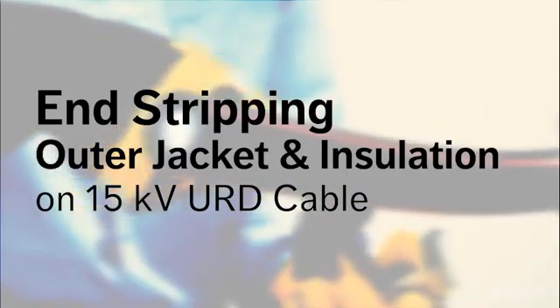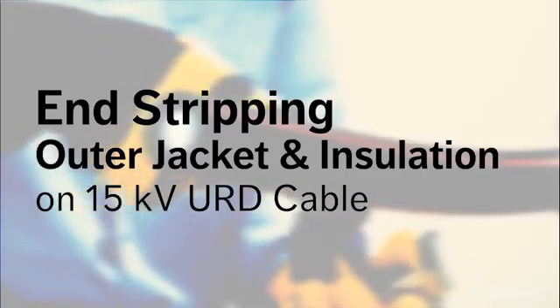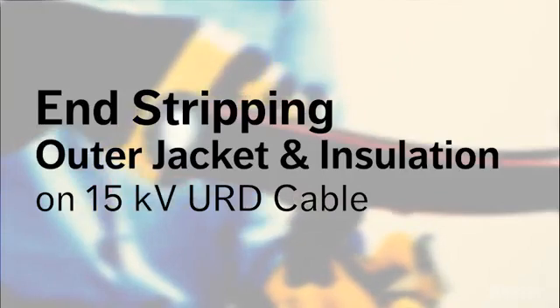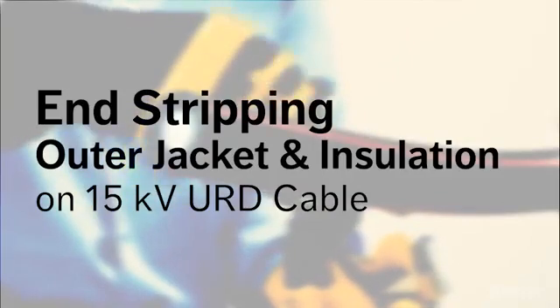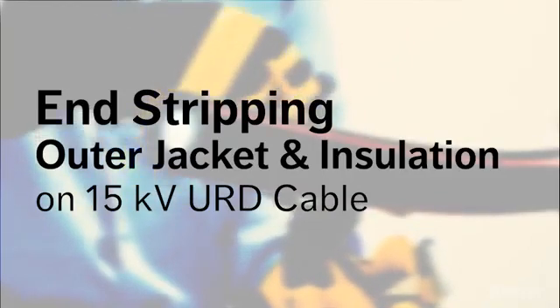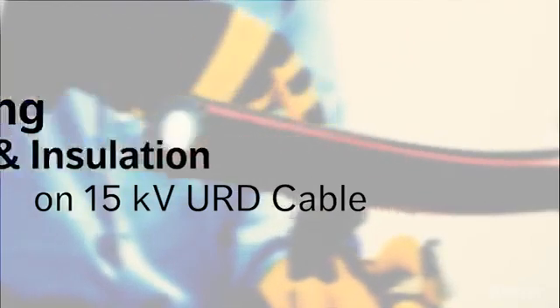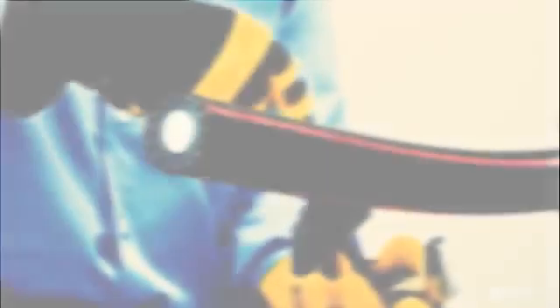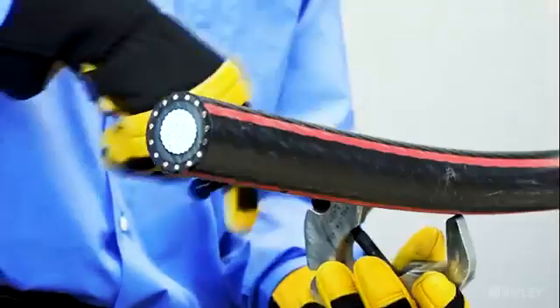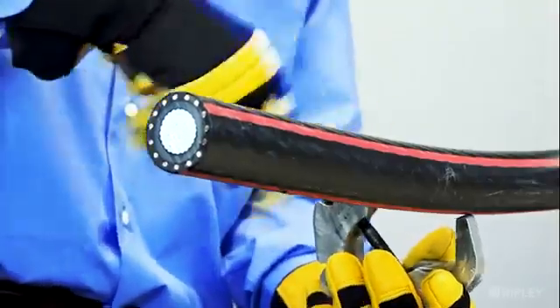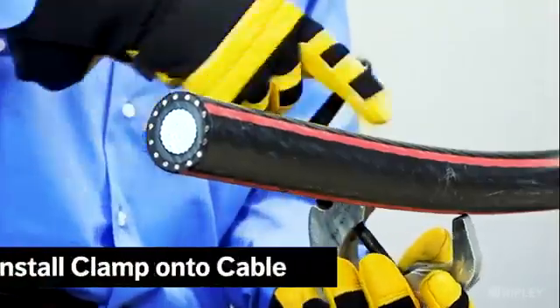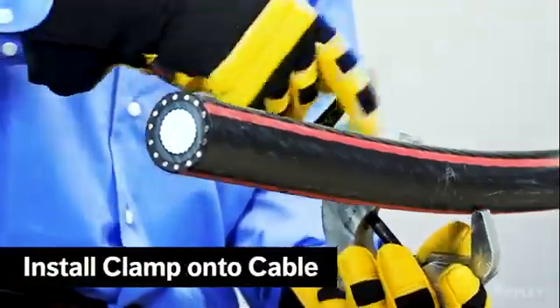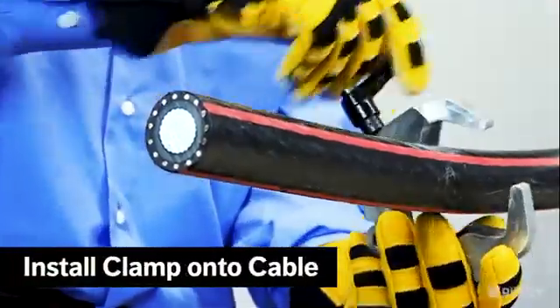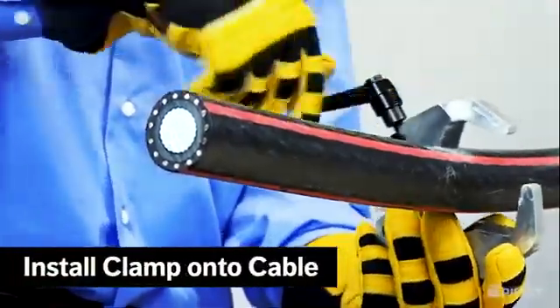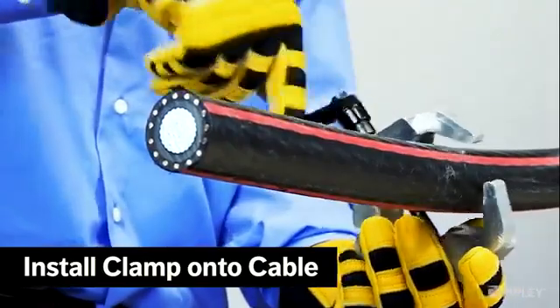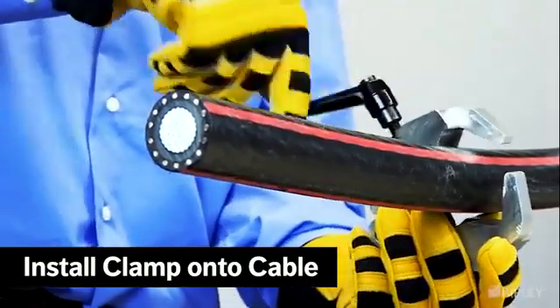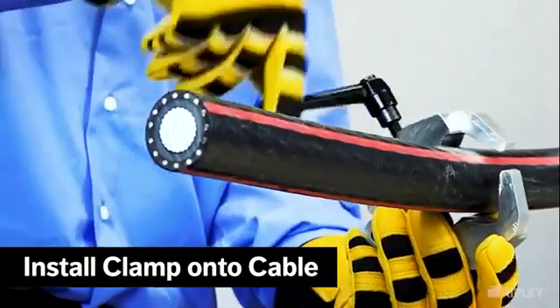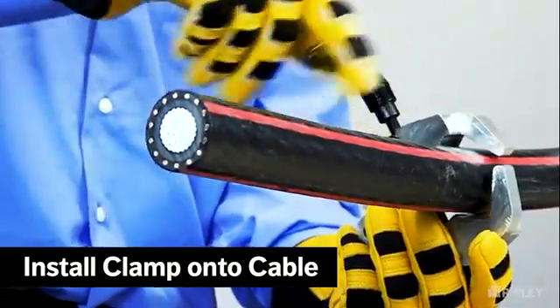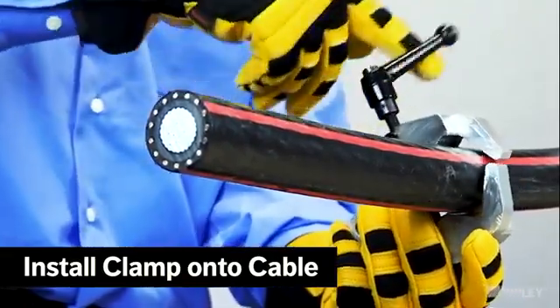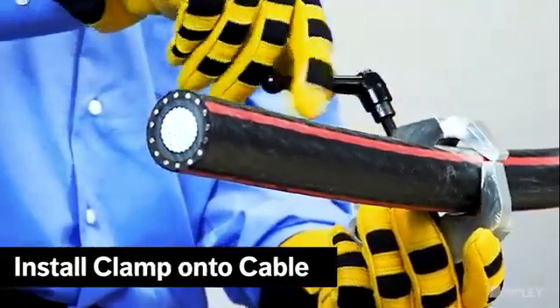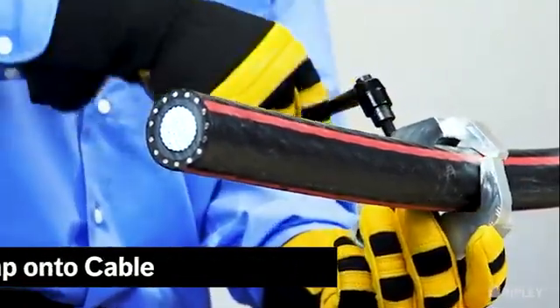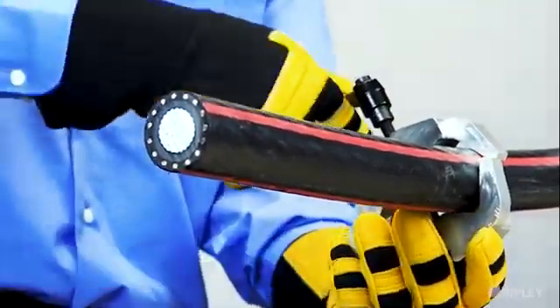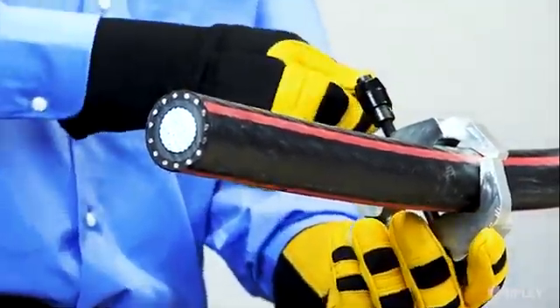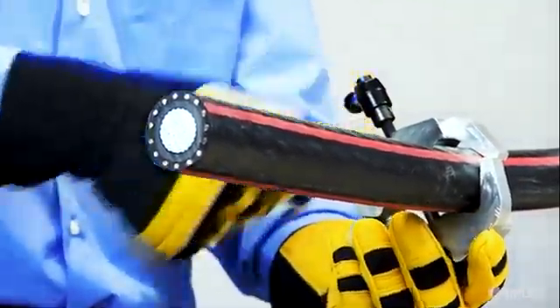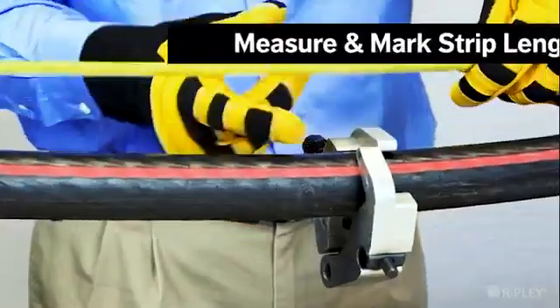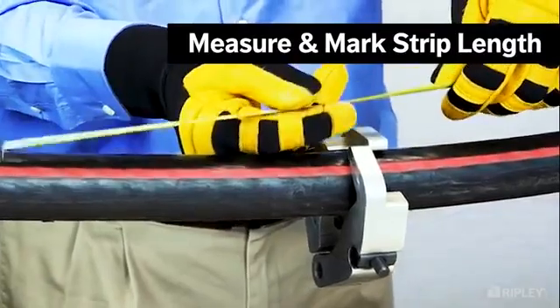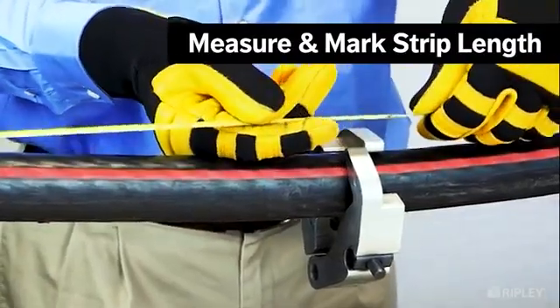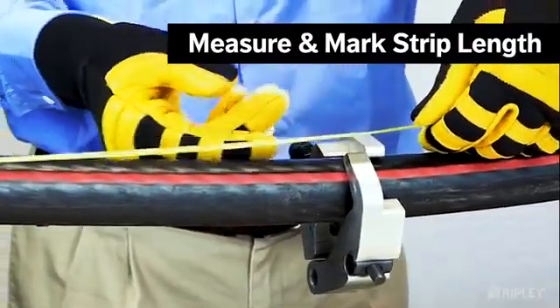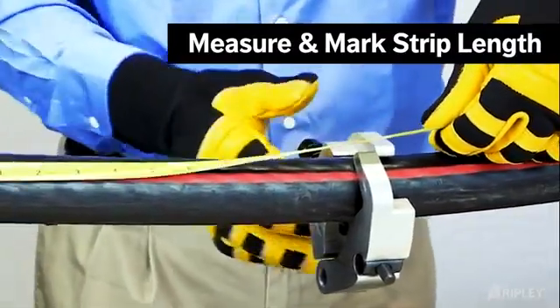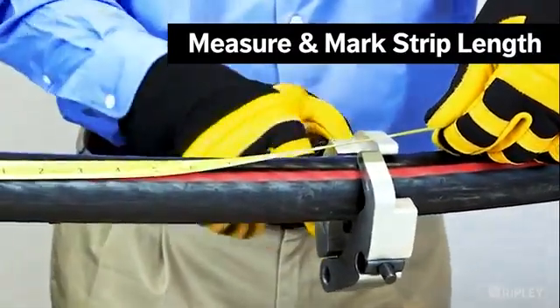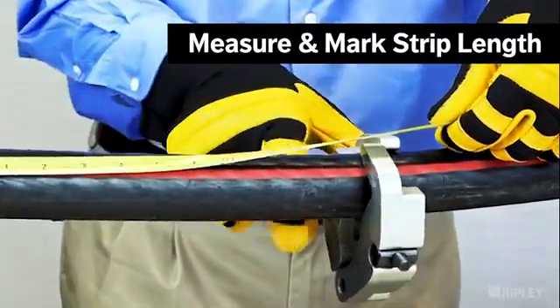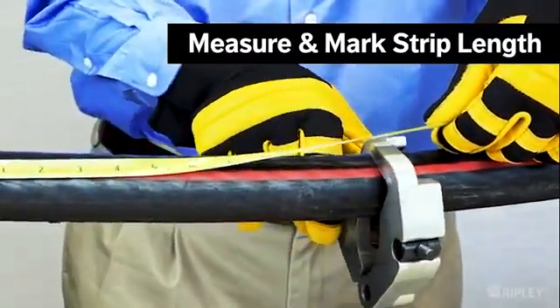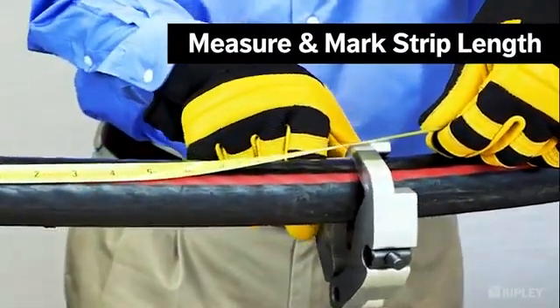To begin end stripping a medium voltage URD cable, place a clamp loosely around the cable for use as a strip stop. Measure and mark the desired strip length, then secure the clamp in place.